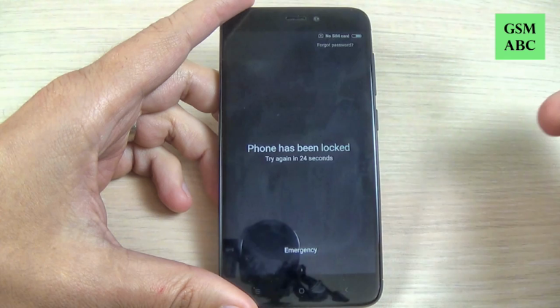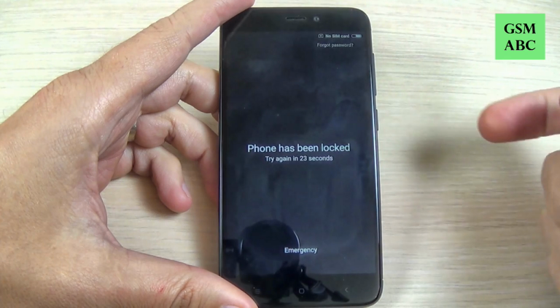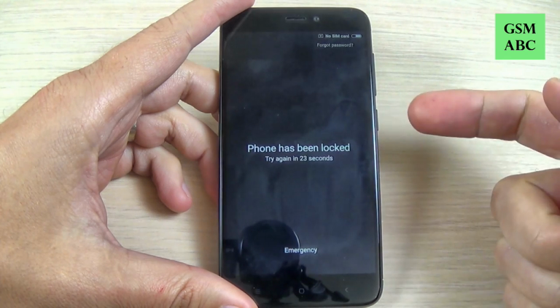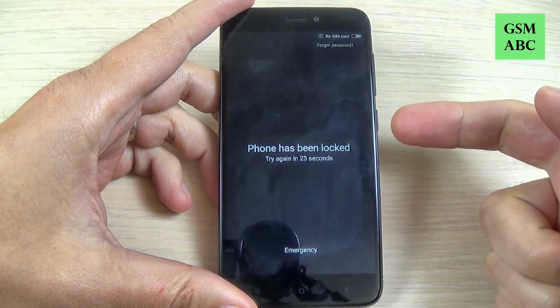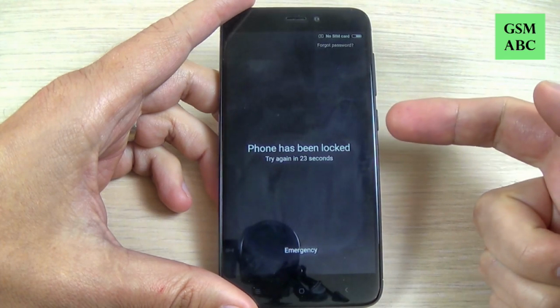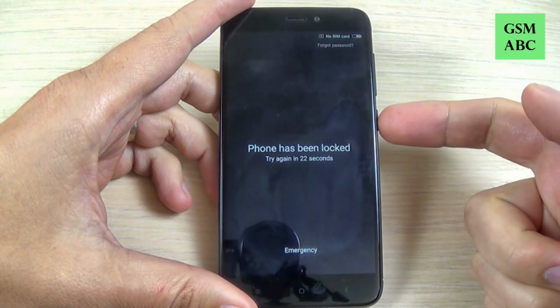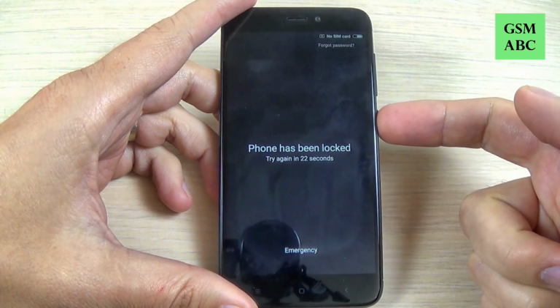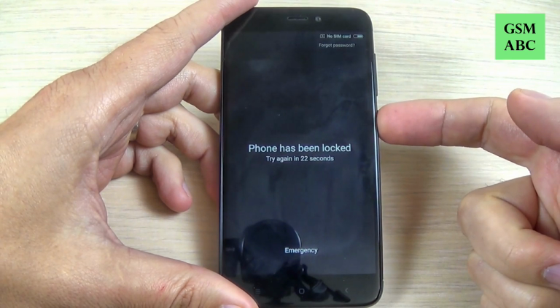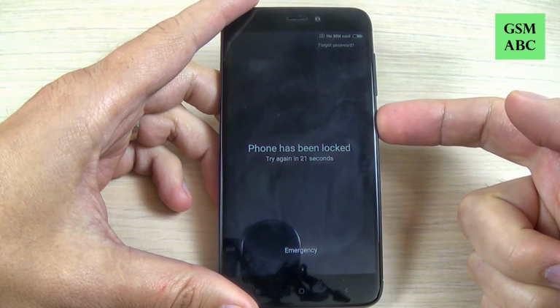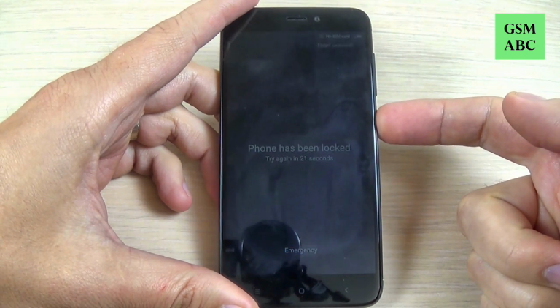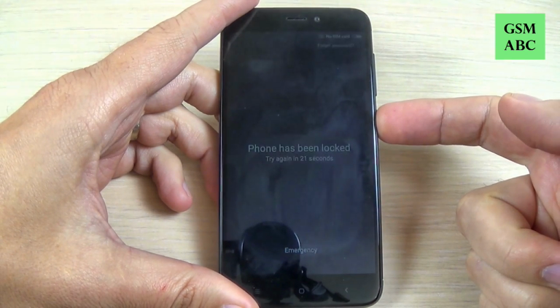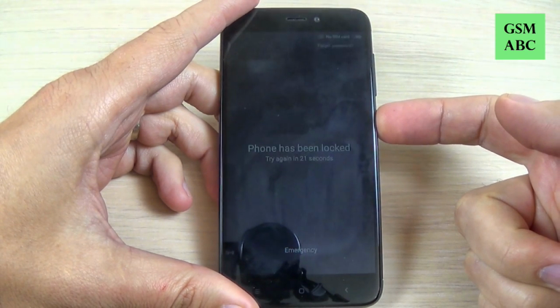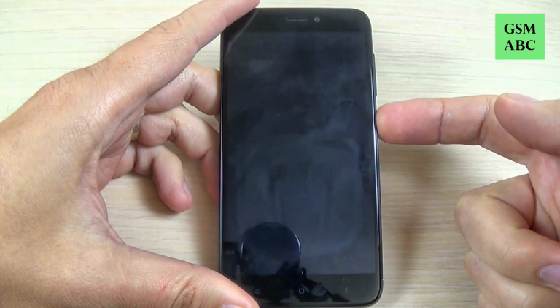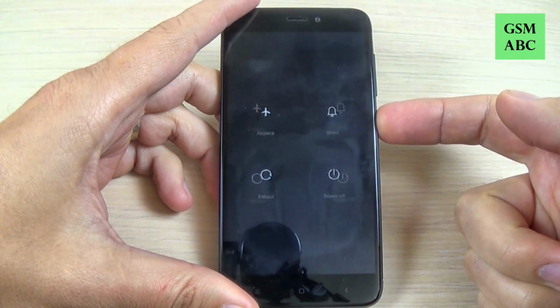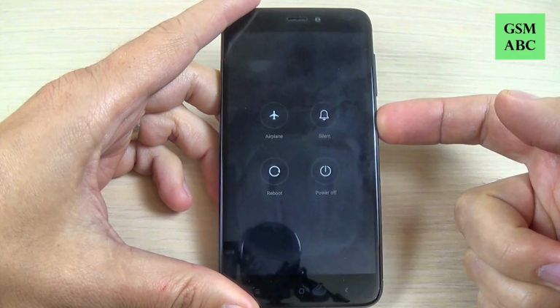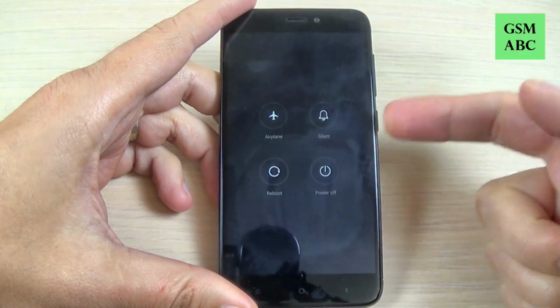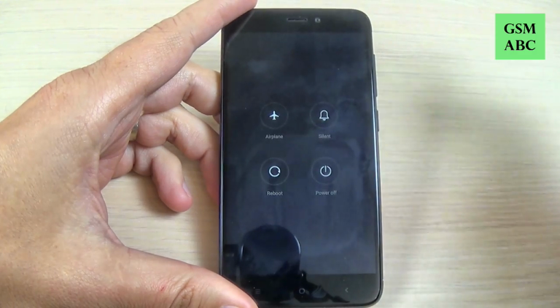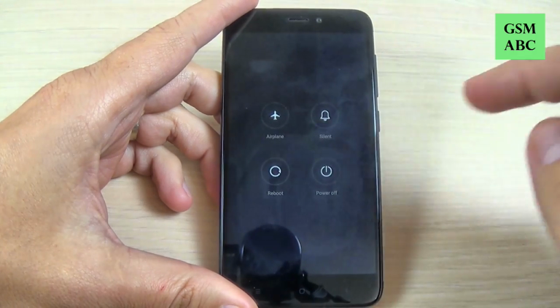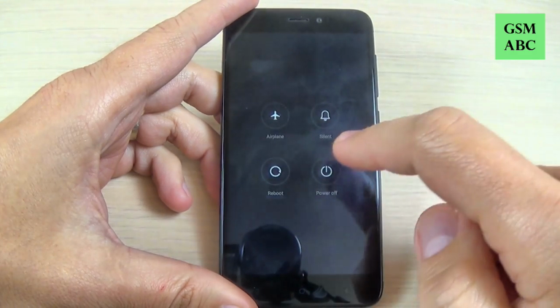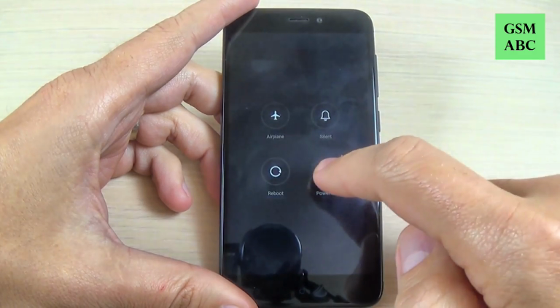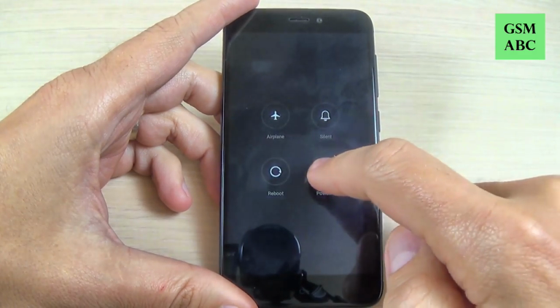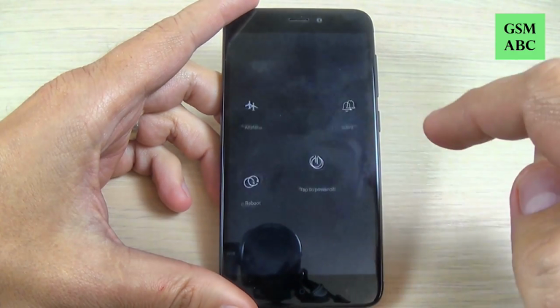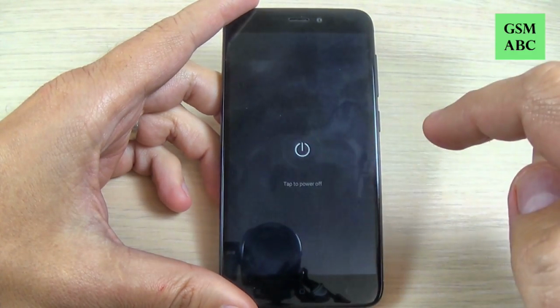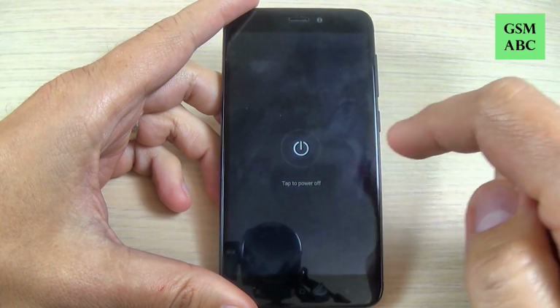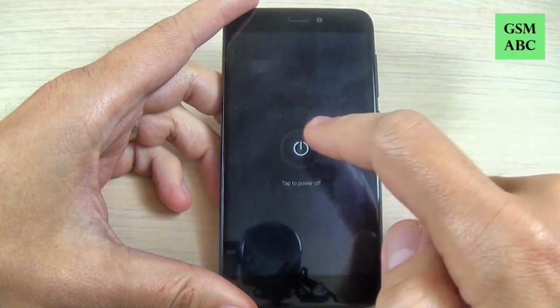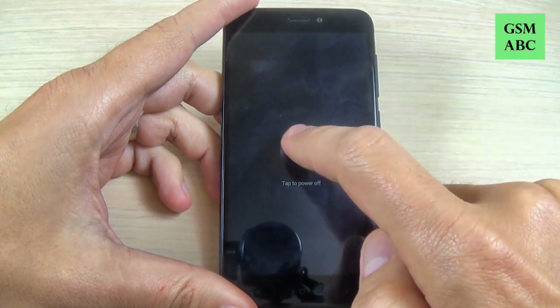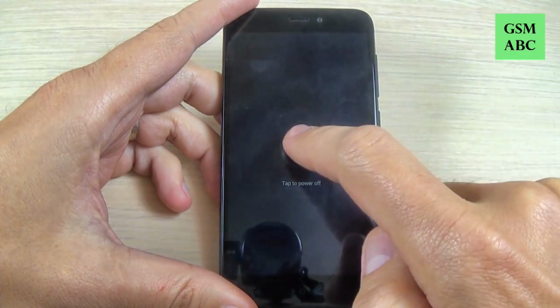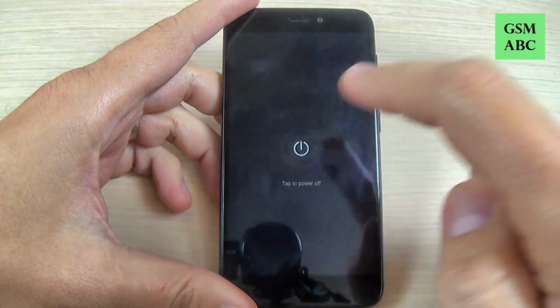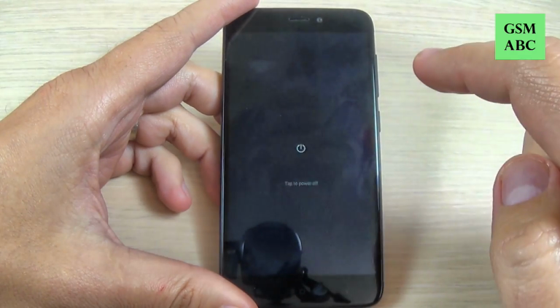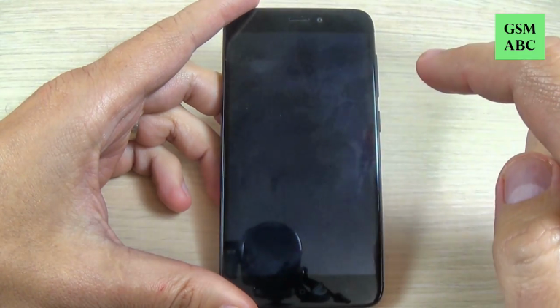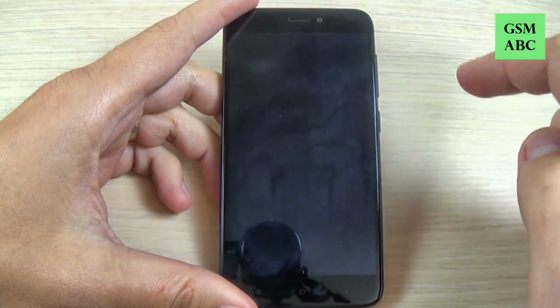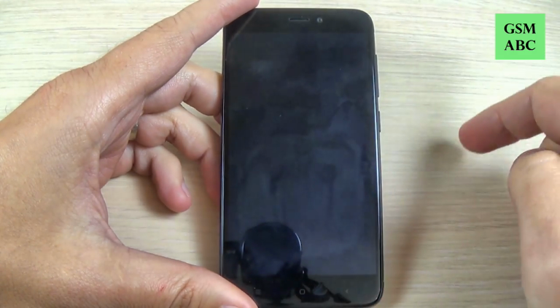The first thing you must do is power off your phone from the power button, select power off, and hit power off.